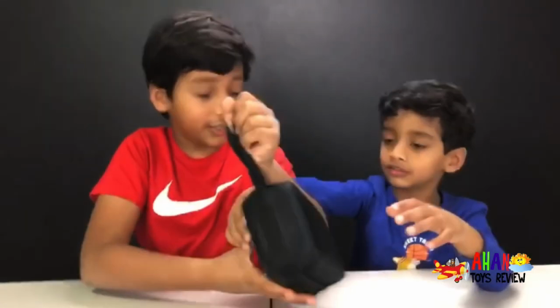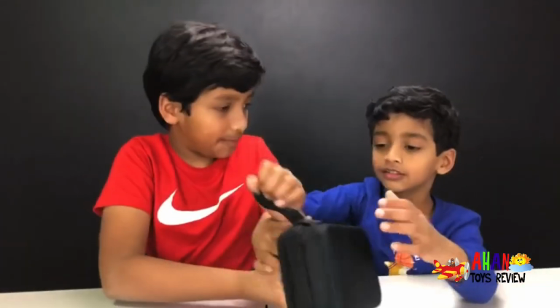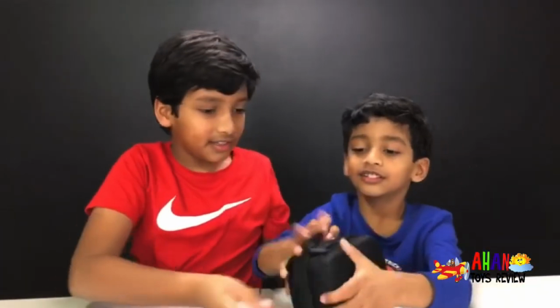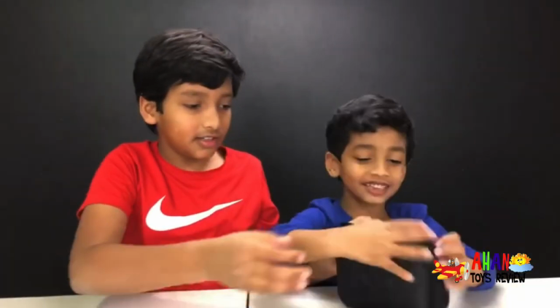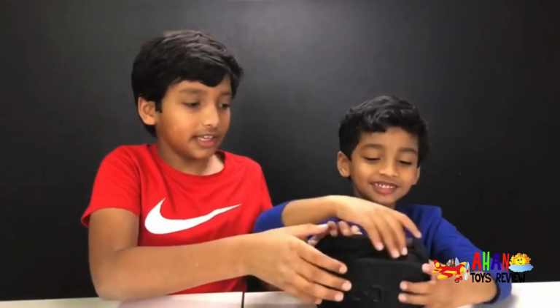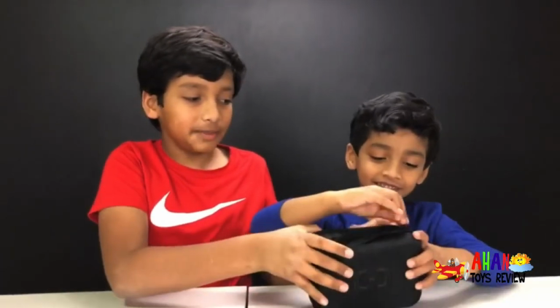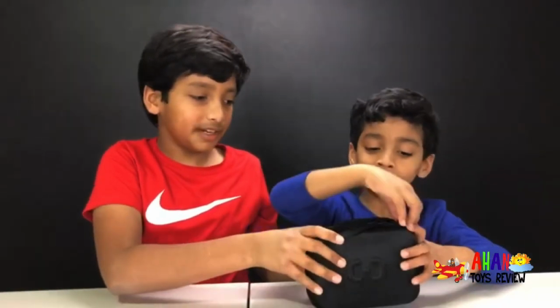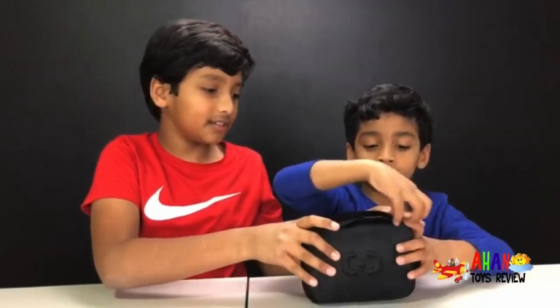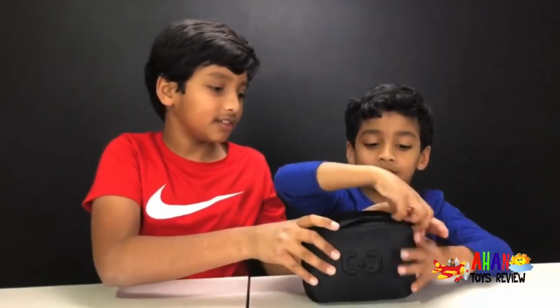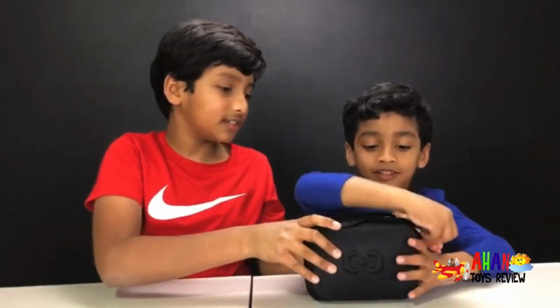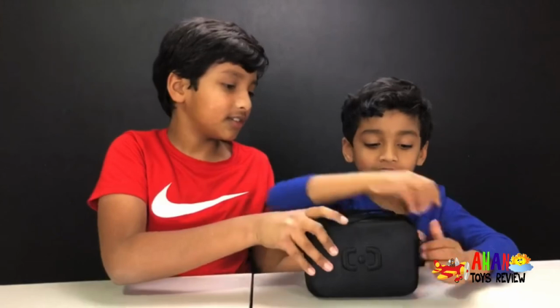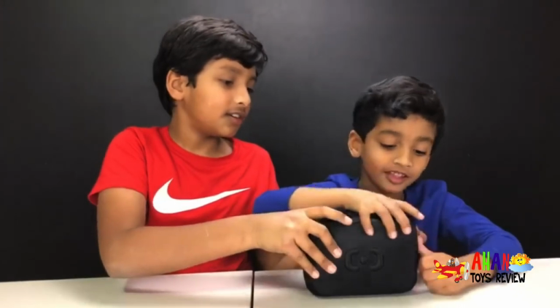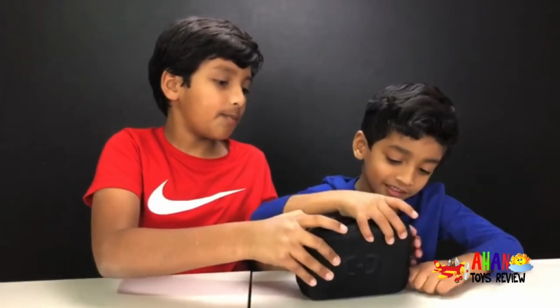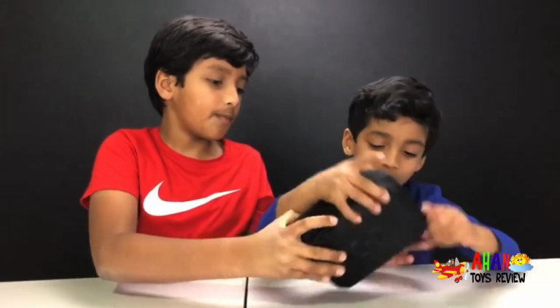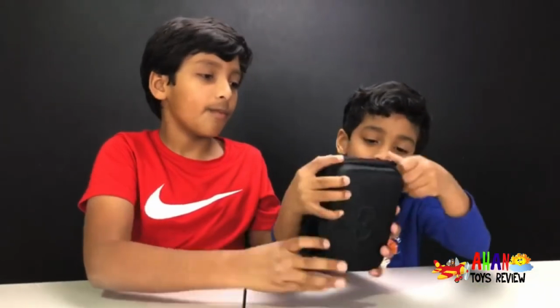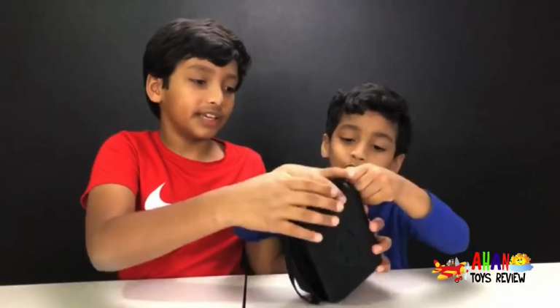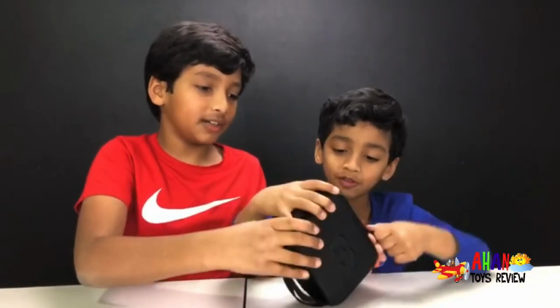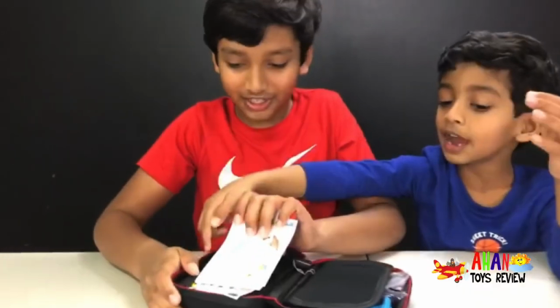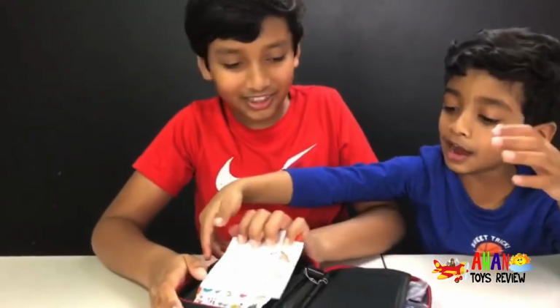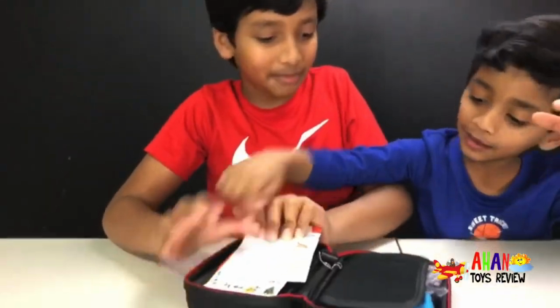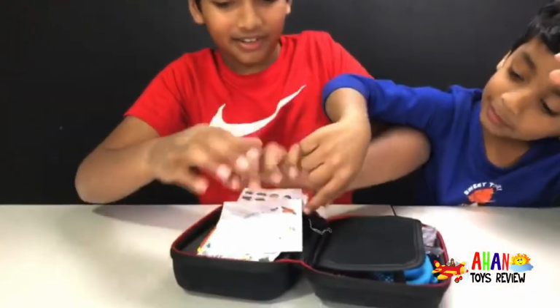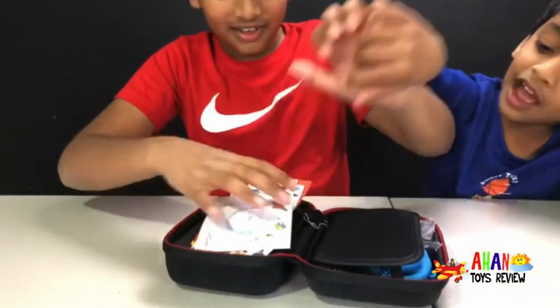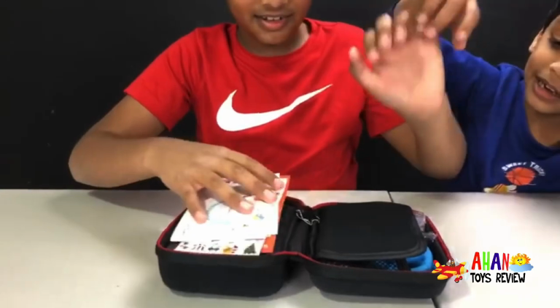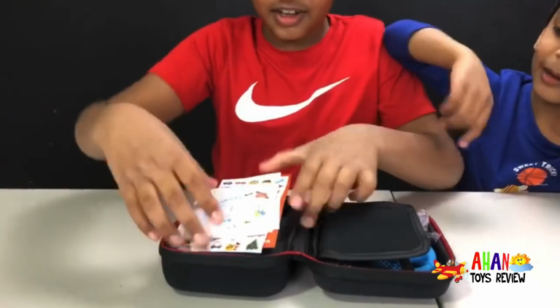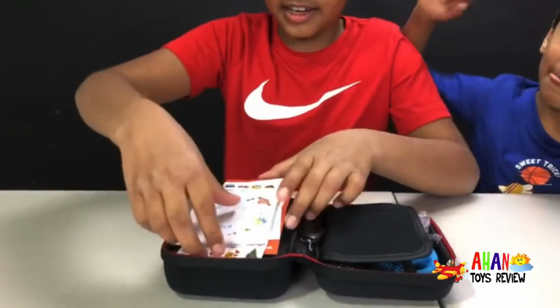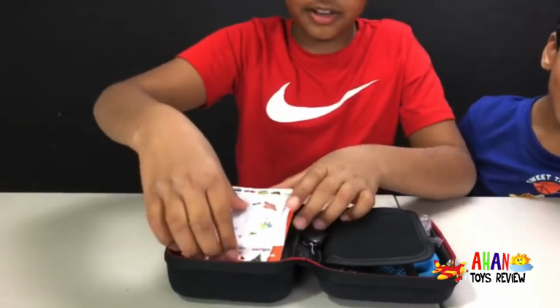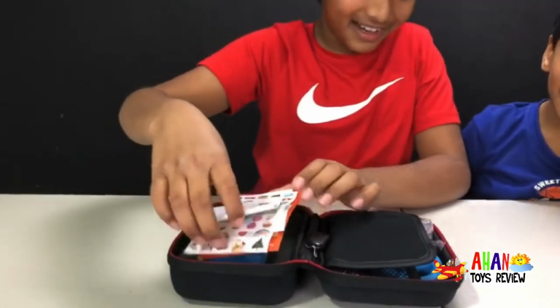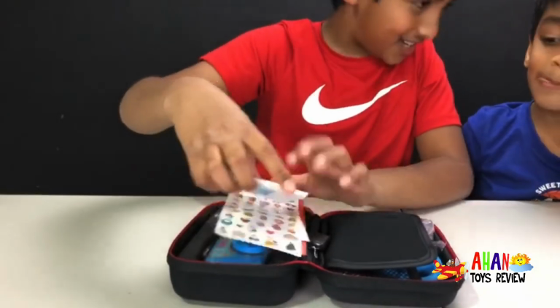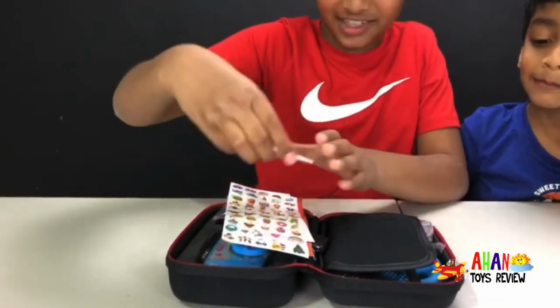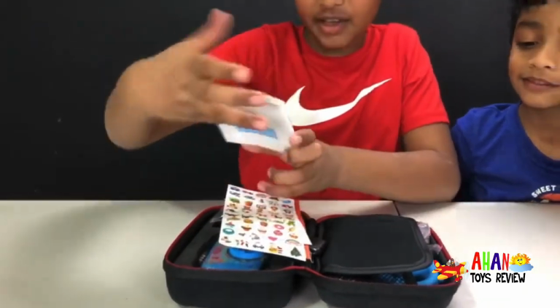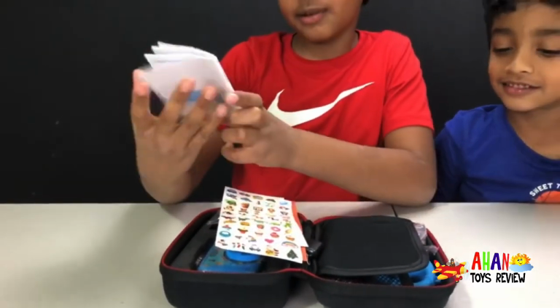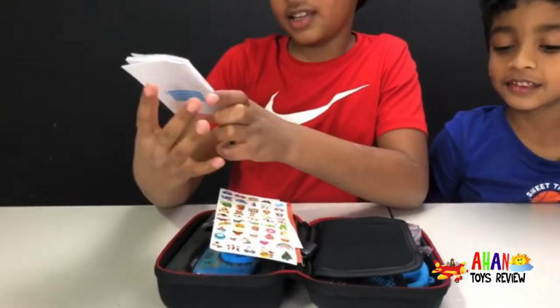Arjun, do you want to open it? Okay, you can open the zipper now. A camera! I think that was upside down — a small camera! Arjun, that is your camera. And then we got this.